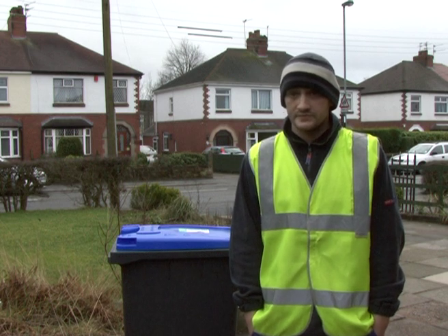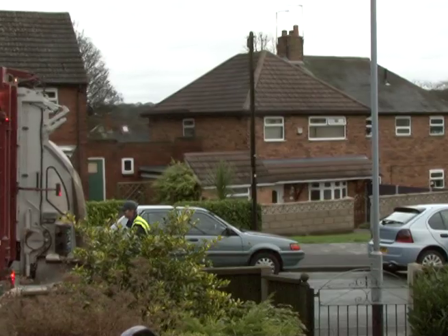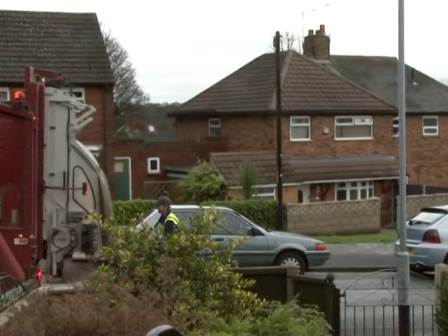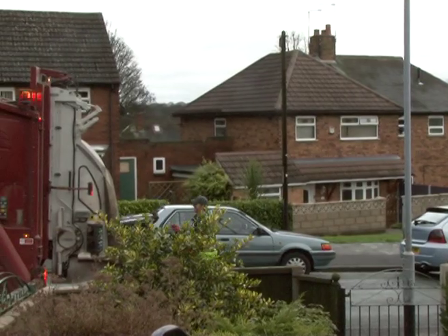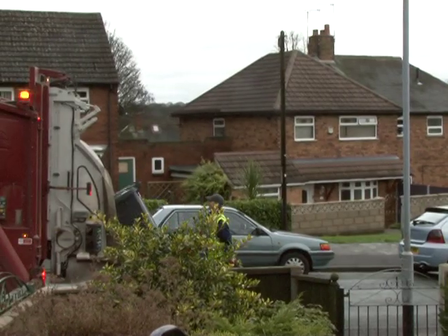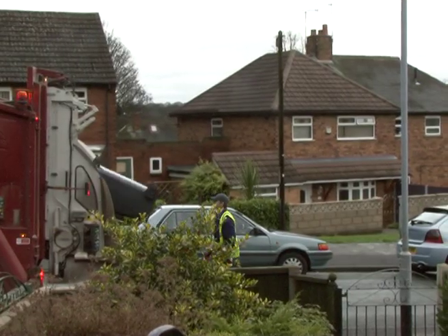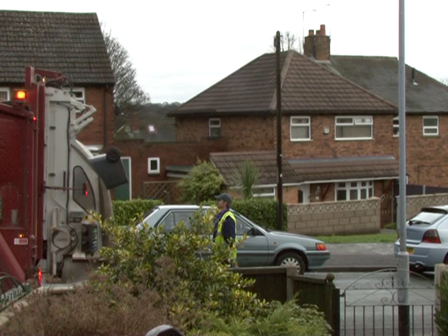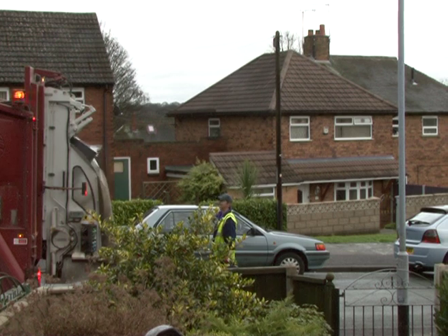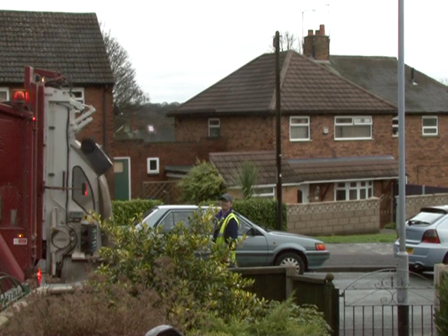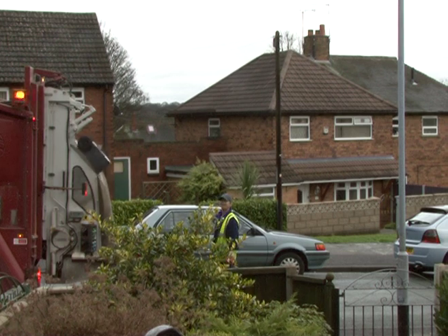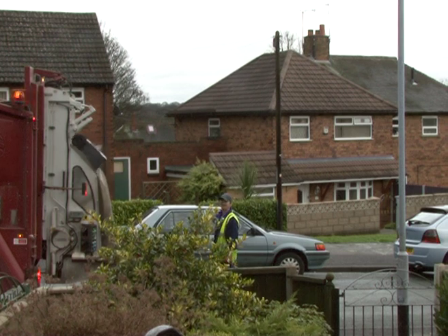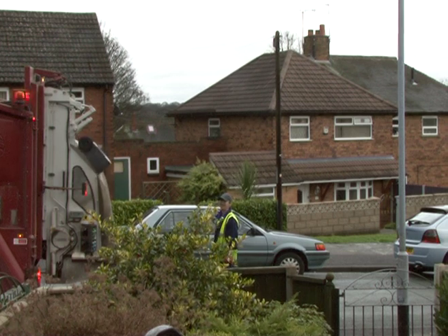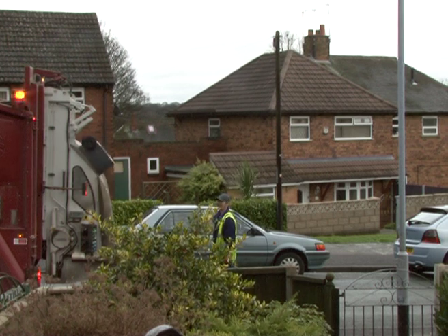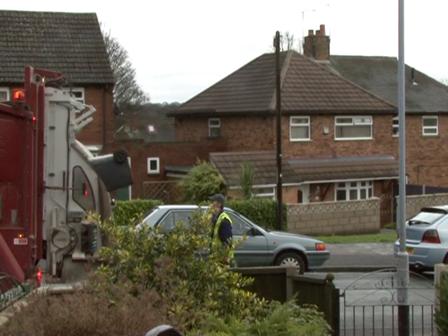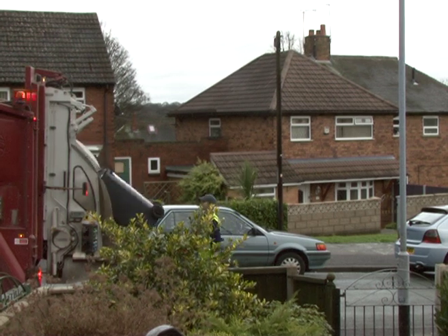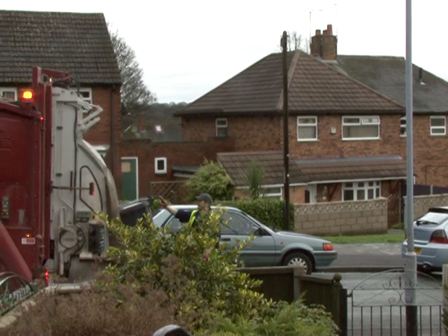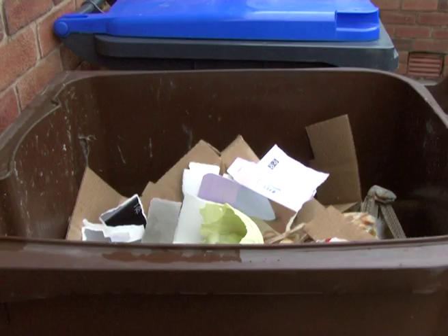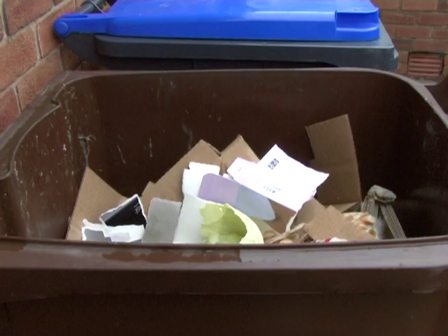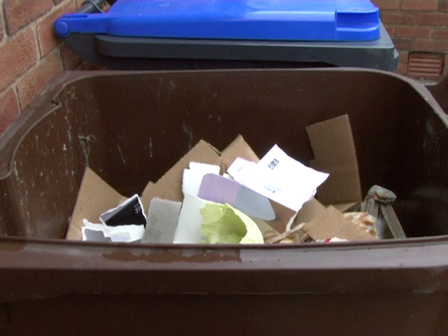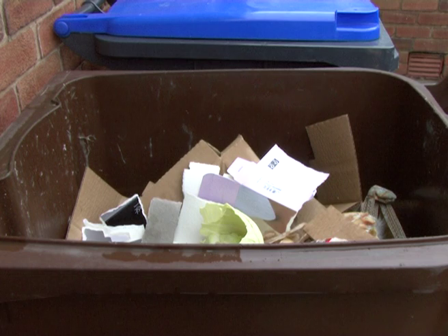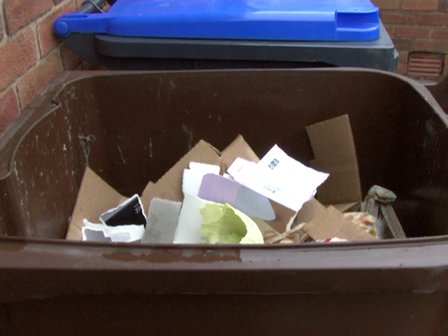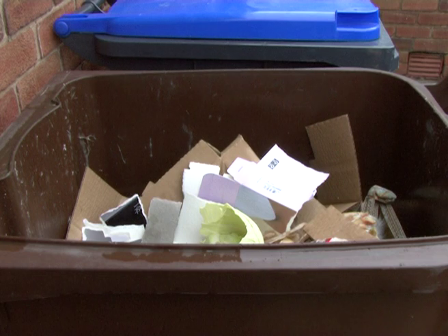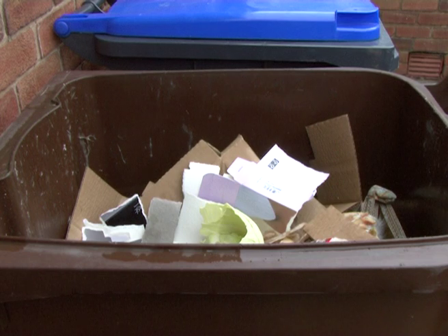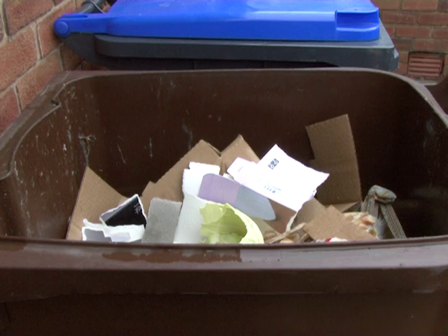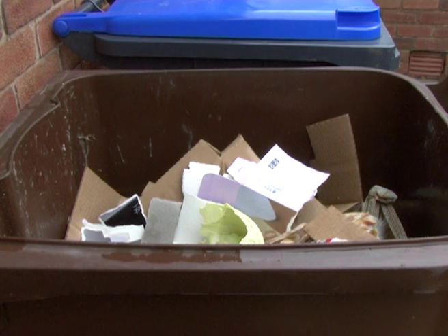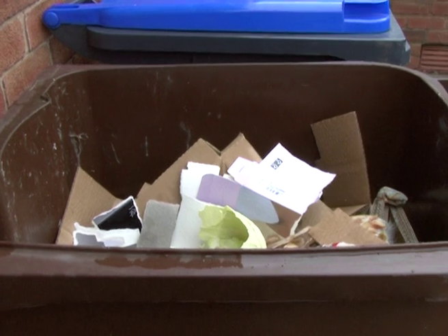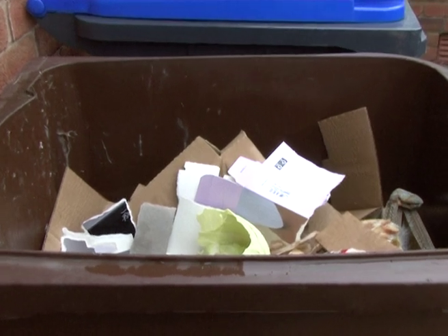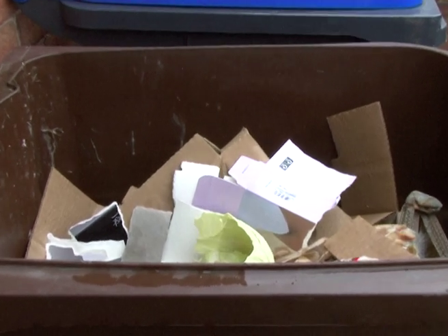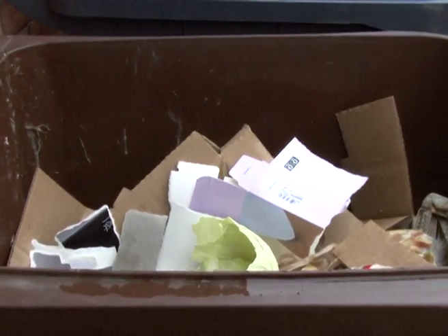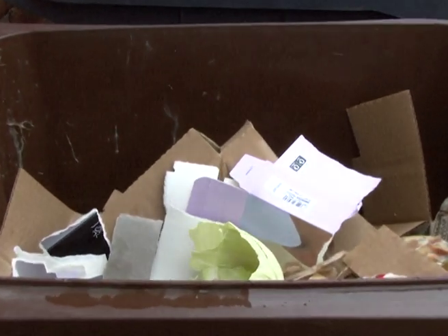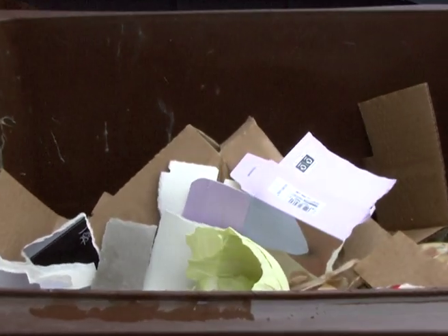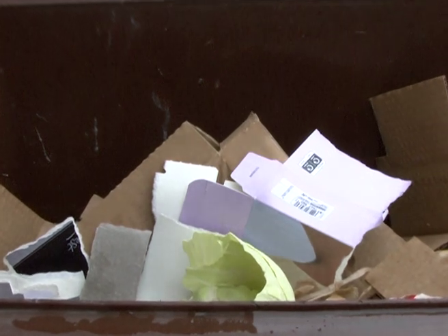It would seem, so far, so good. So you can be expecting these new bins to be popping up all around the city in the near future. Helen Taylor-Yates, for Staffs Live.